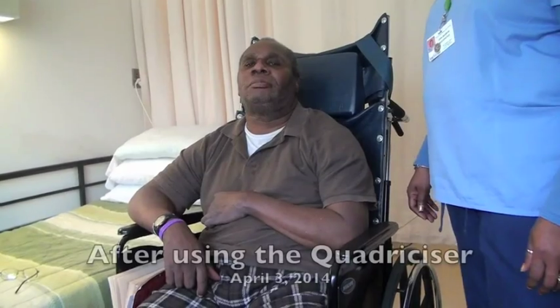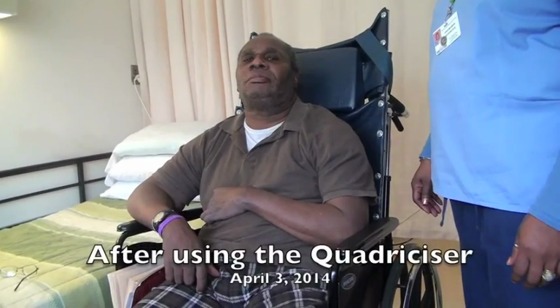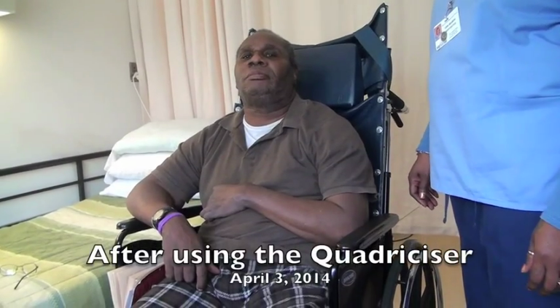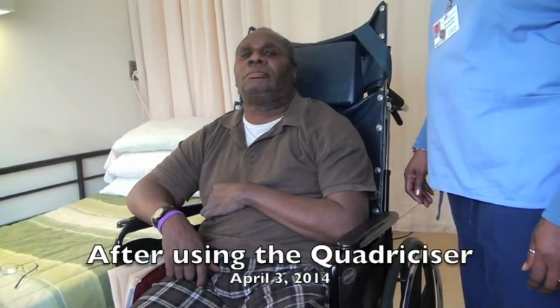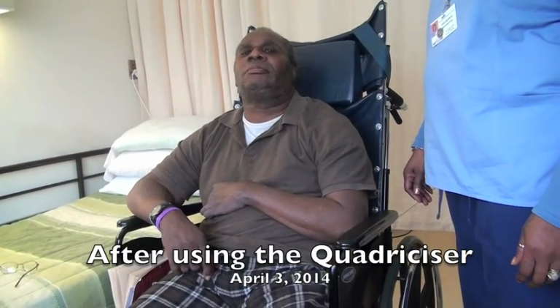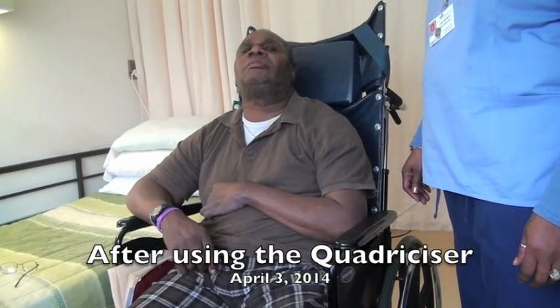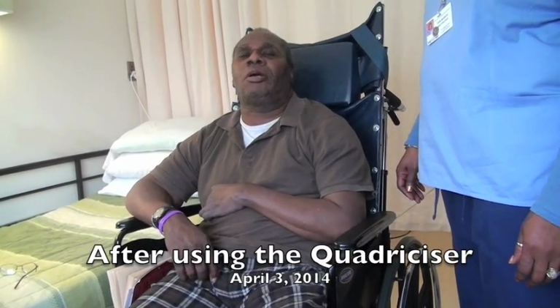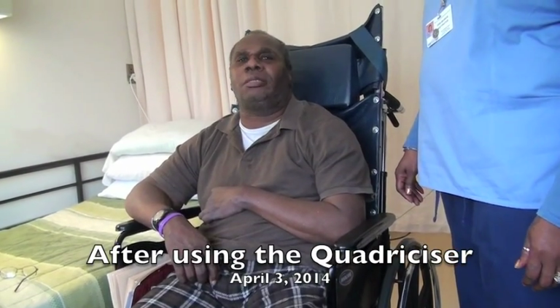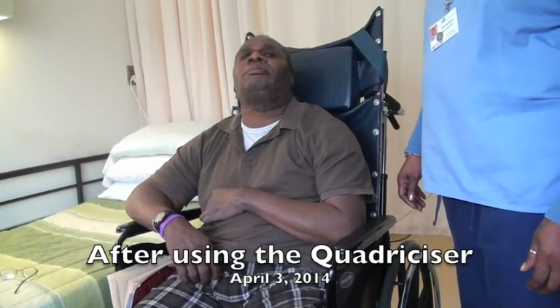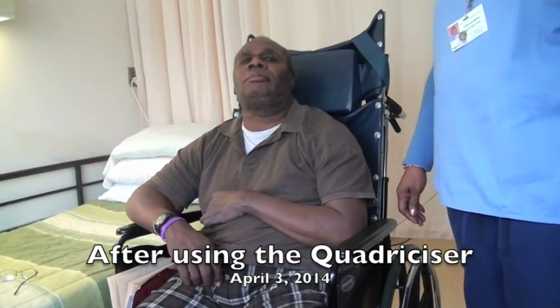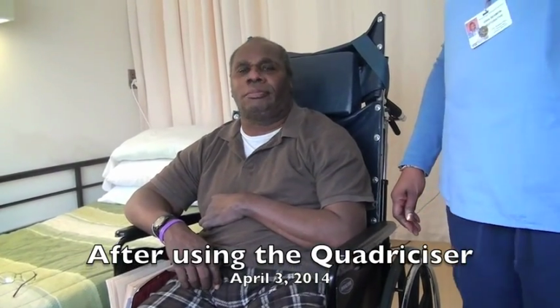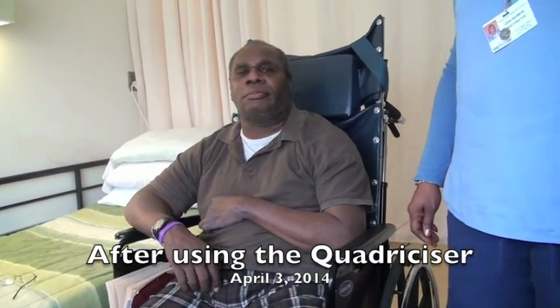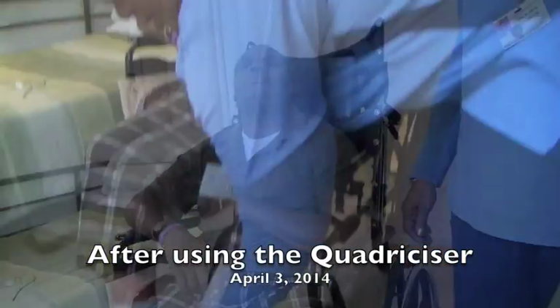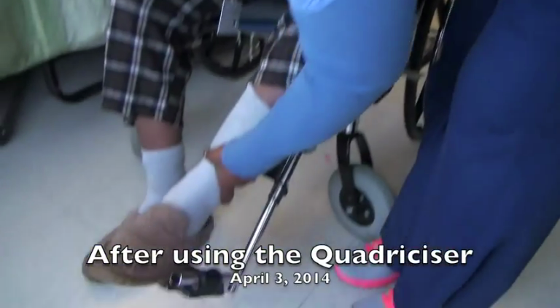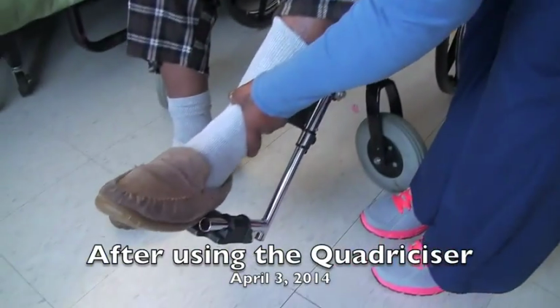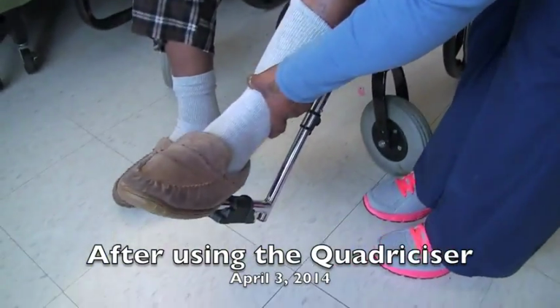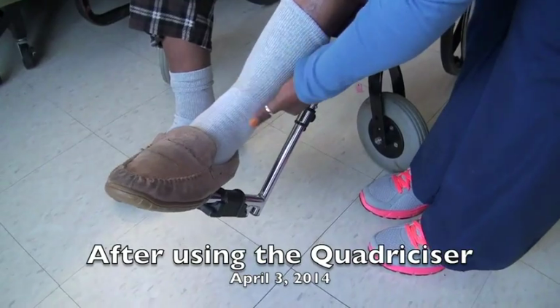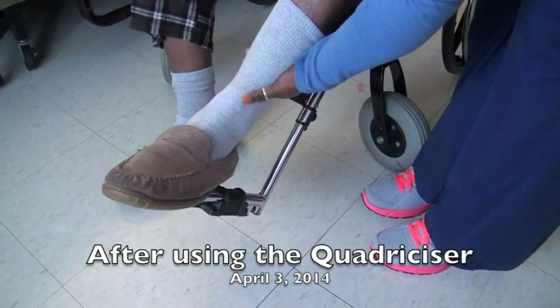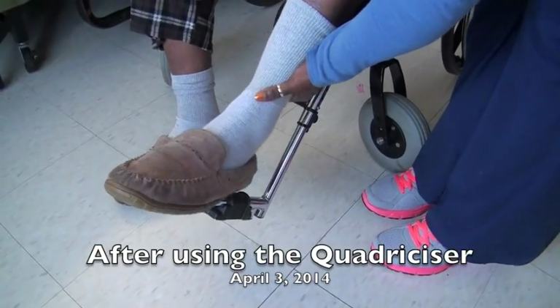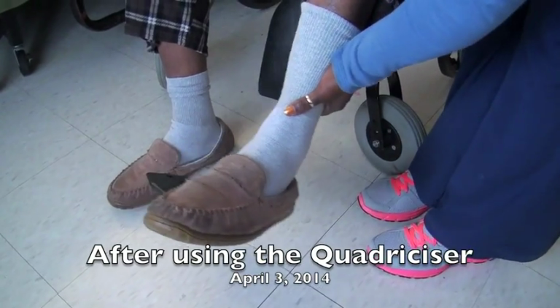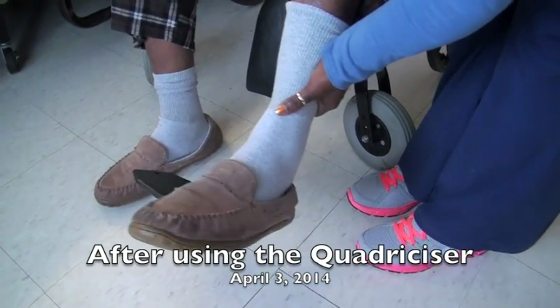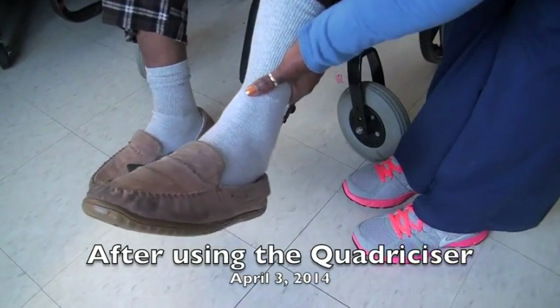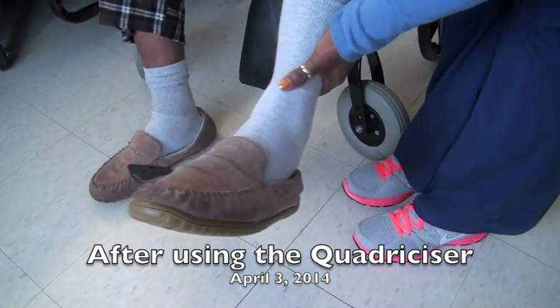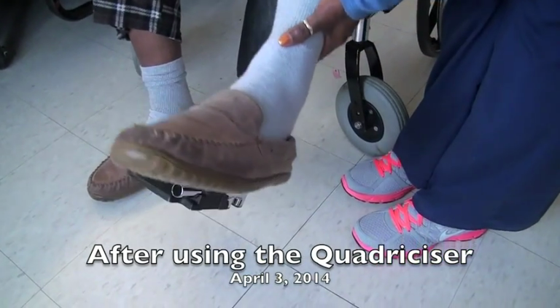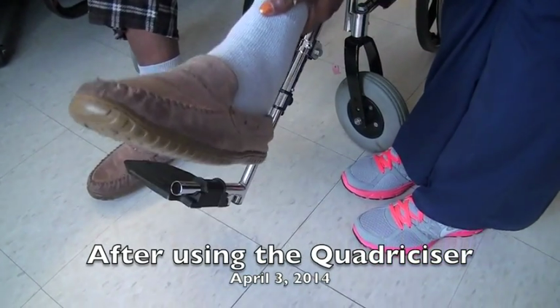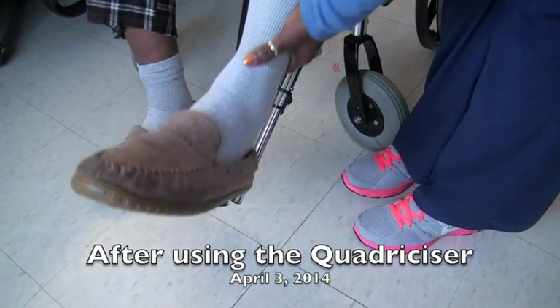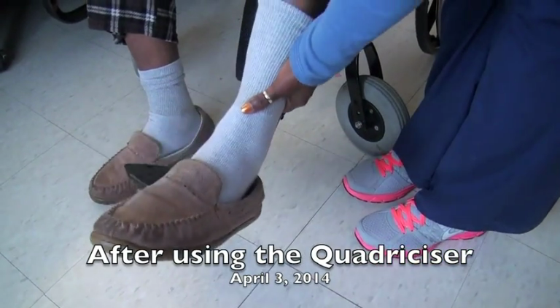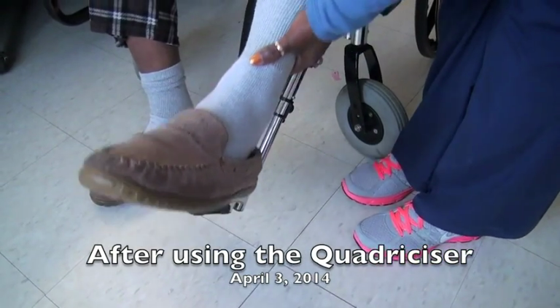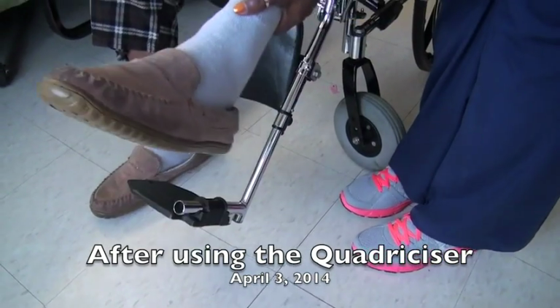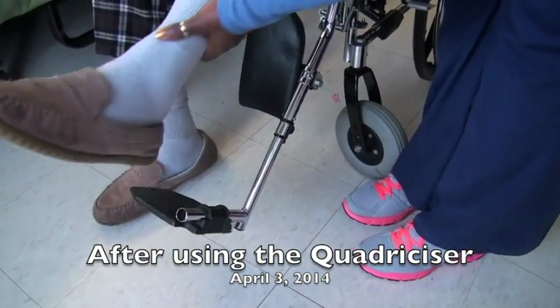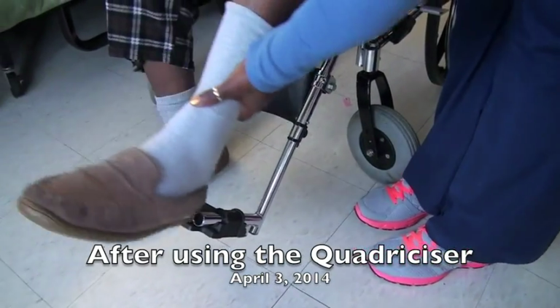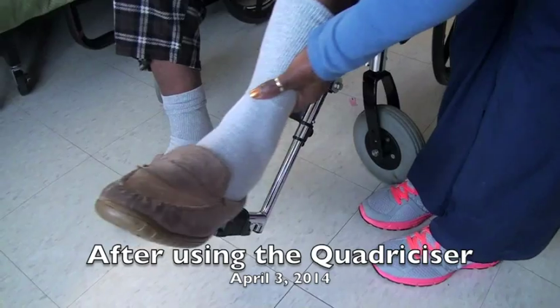How does your leg feel? Great. It still feels good. It did help a lot, still some cause we couldn't raise it up without him complaining.